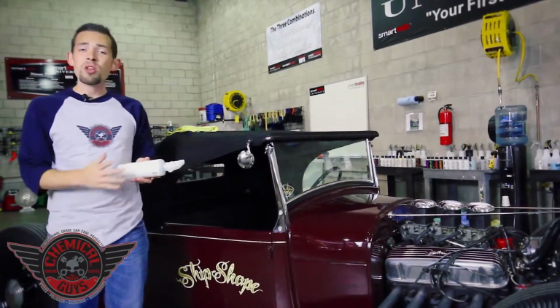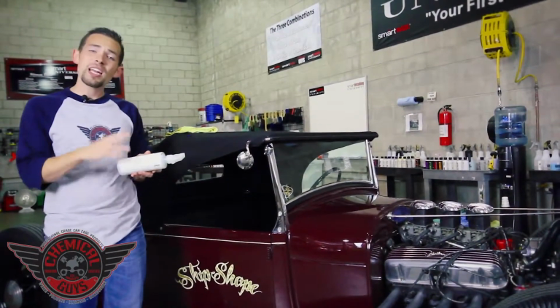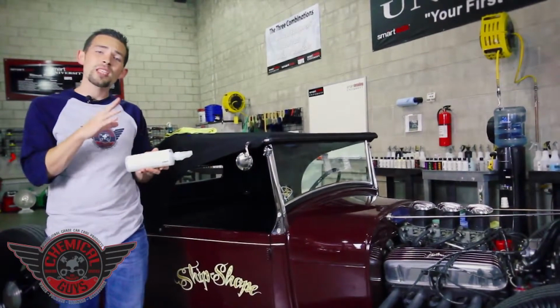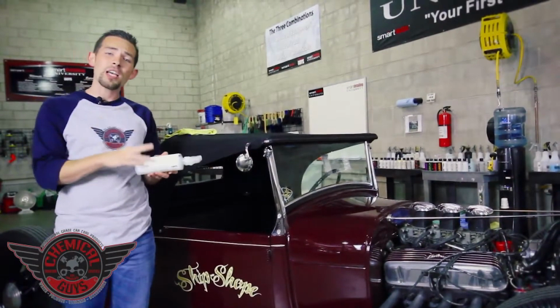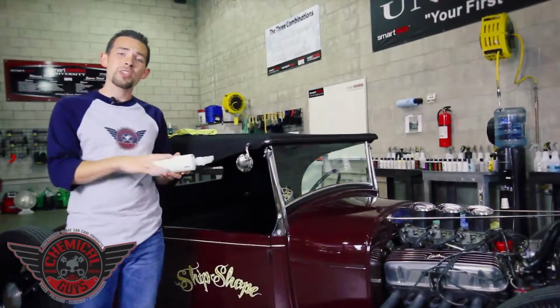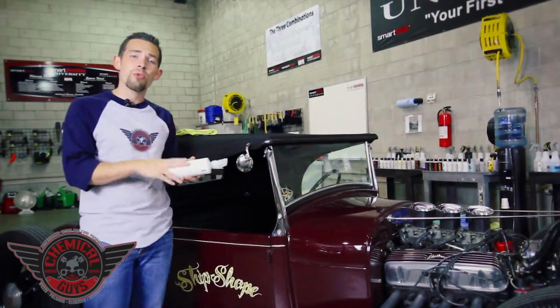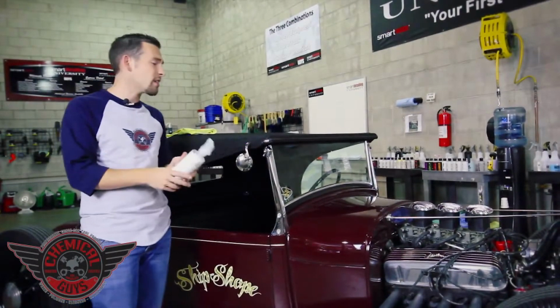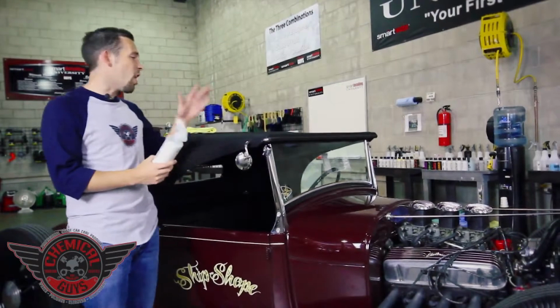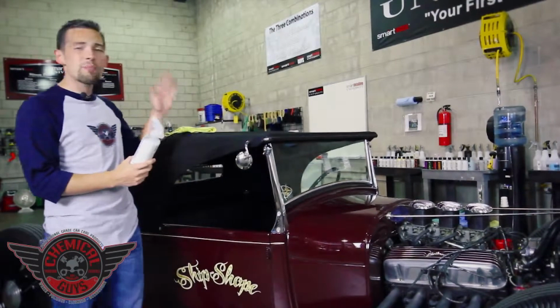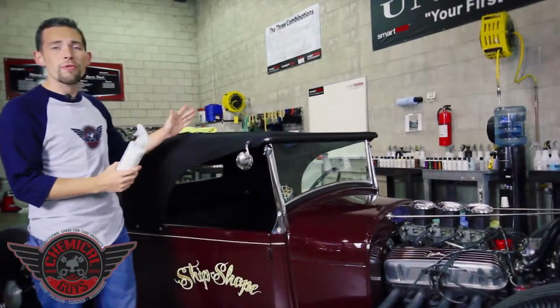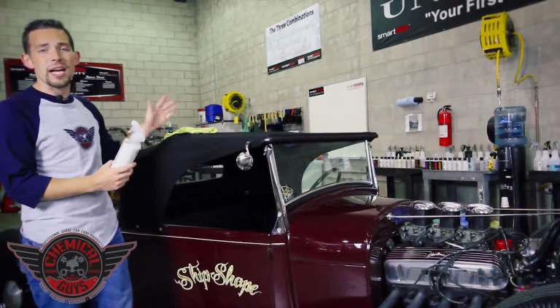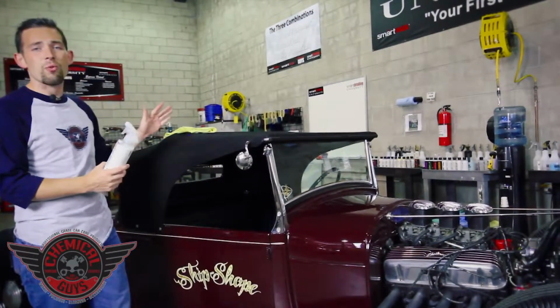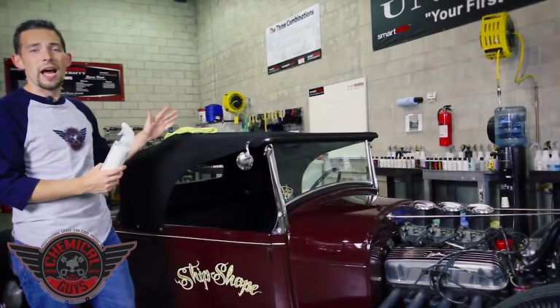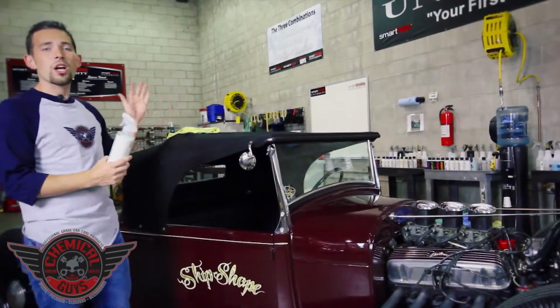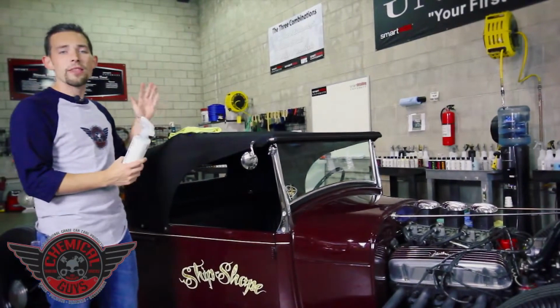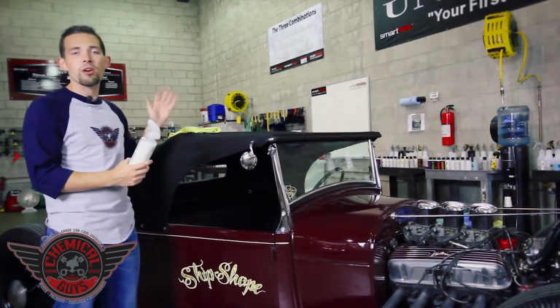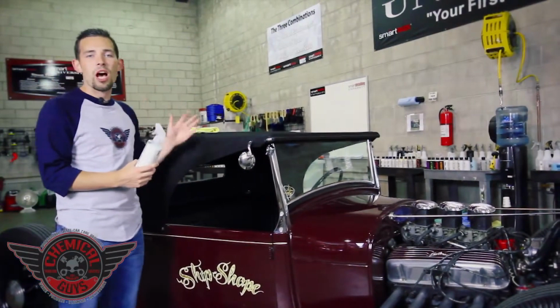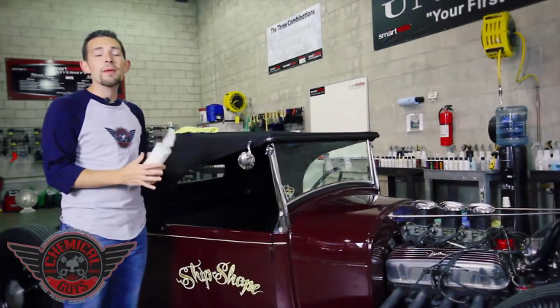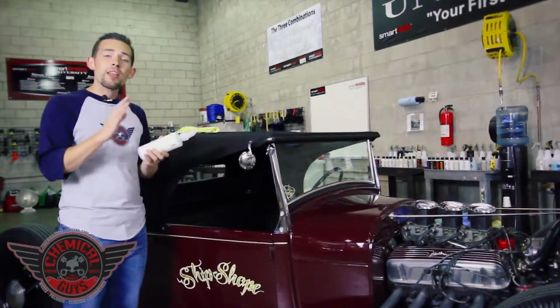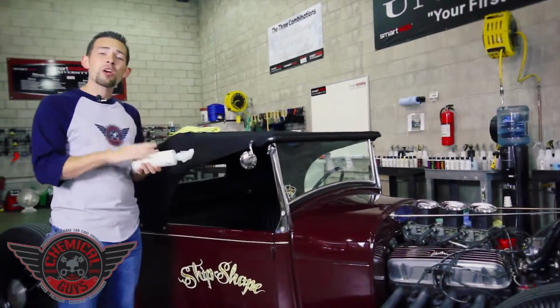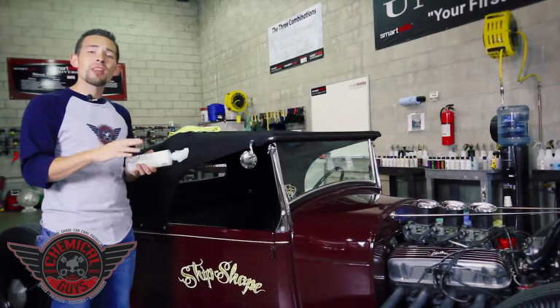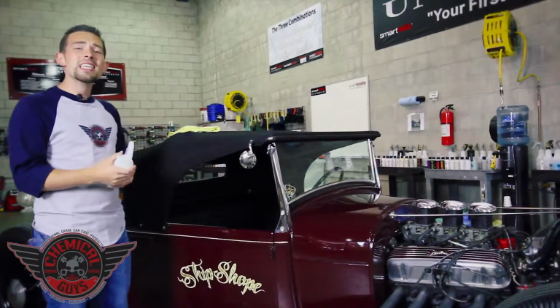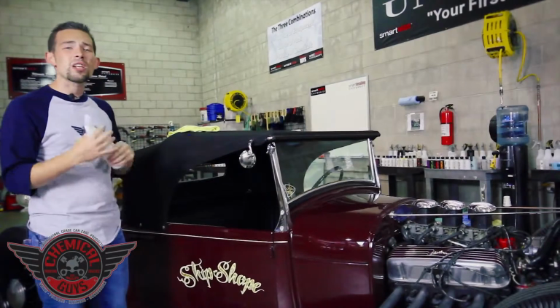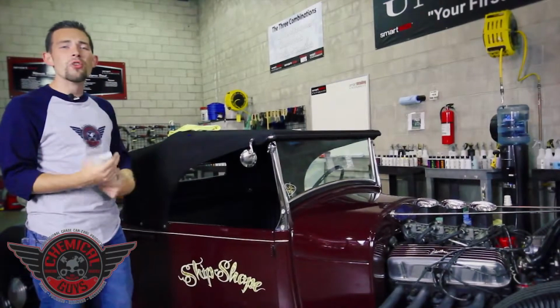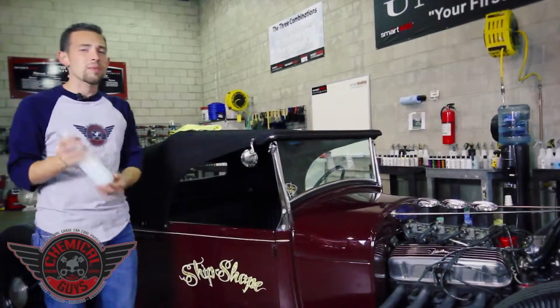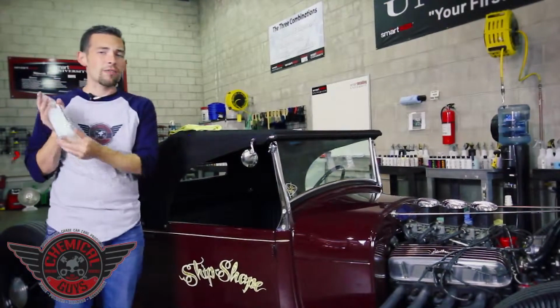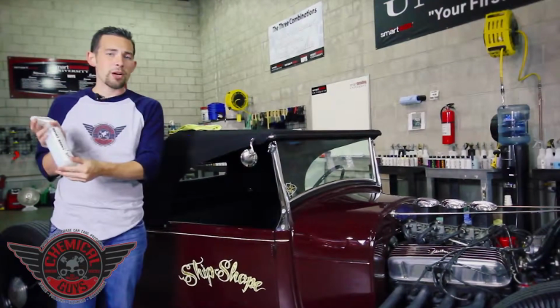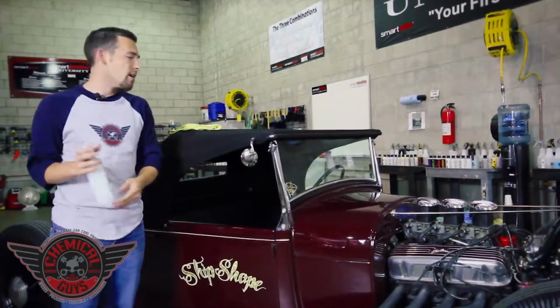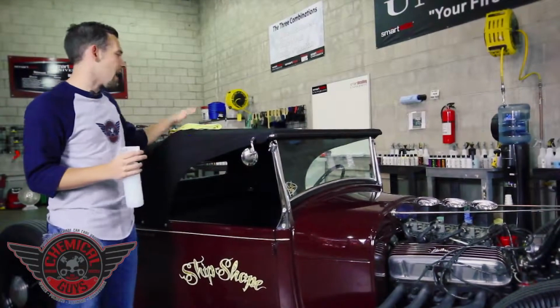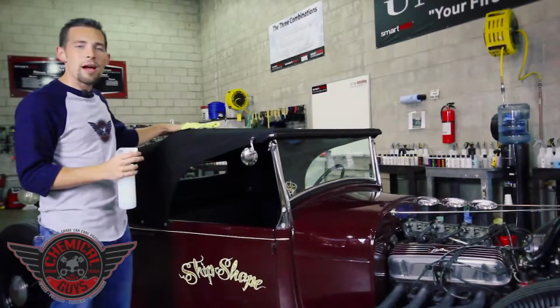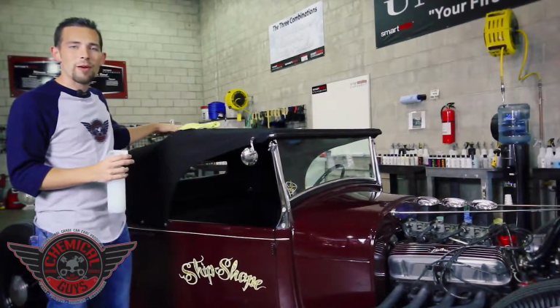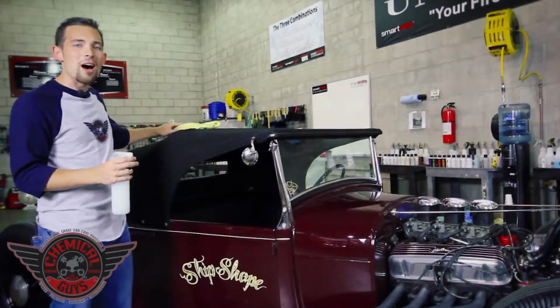I'm going to show you how to use this awesome protection product on this beautiful 1929 cloth convertible top. The Fabric Guard is really easy to use — all you need is a bottle of Fabric Guard and a microfiber towel.